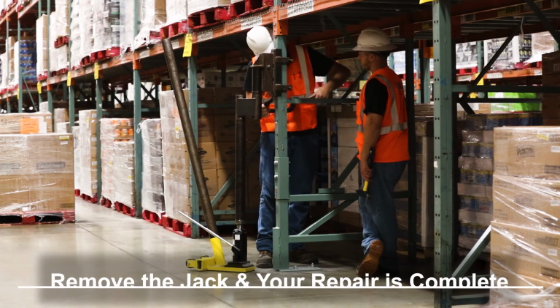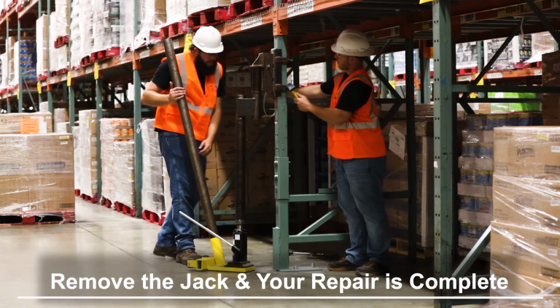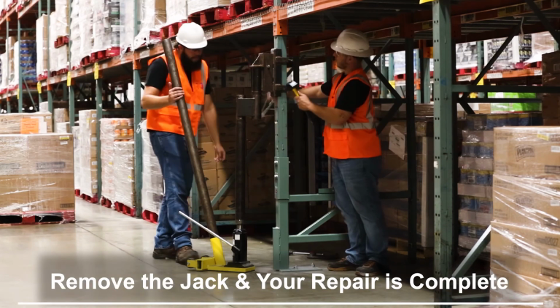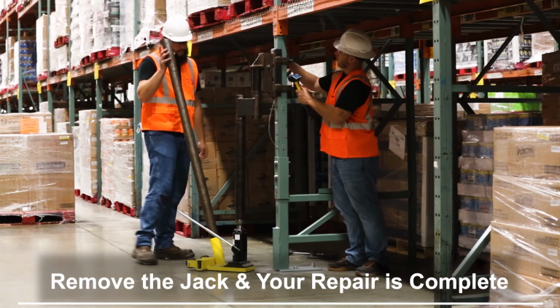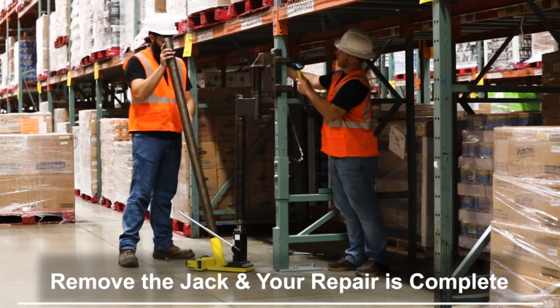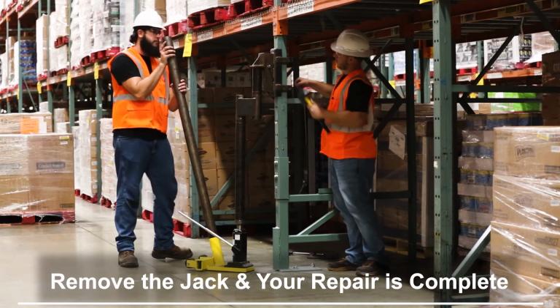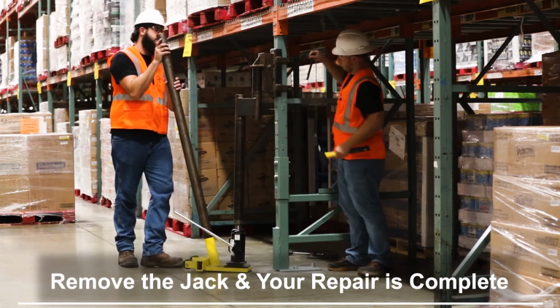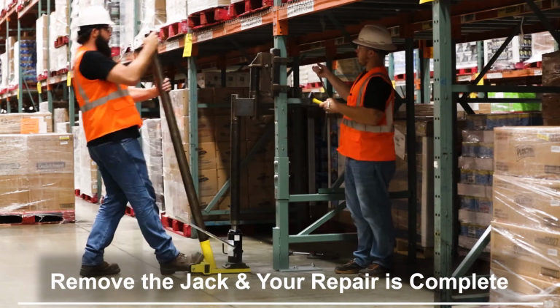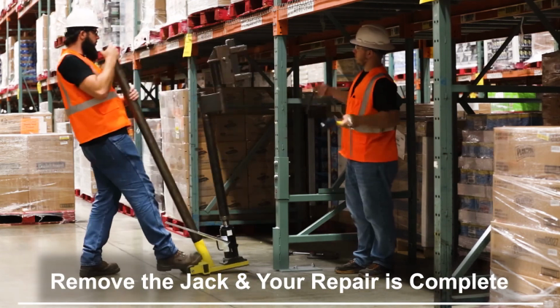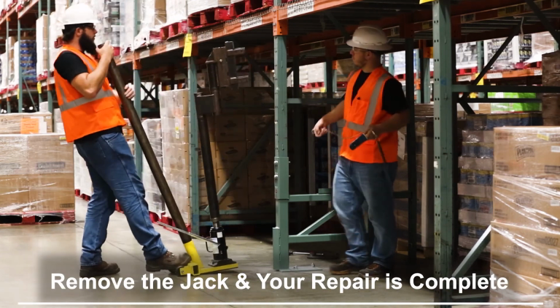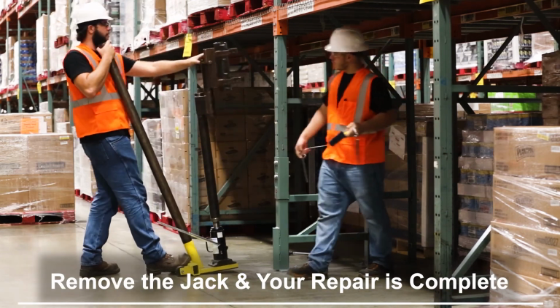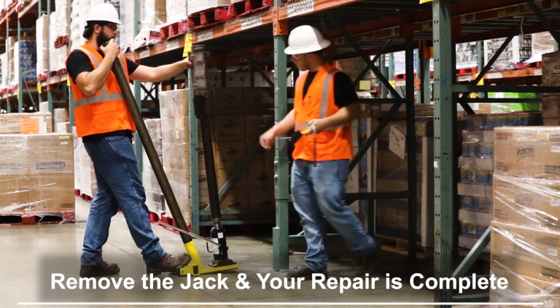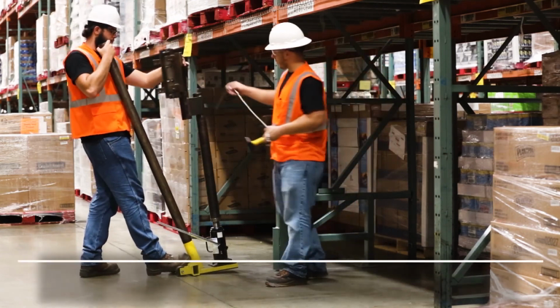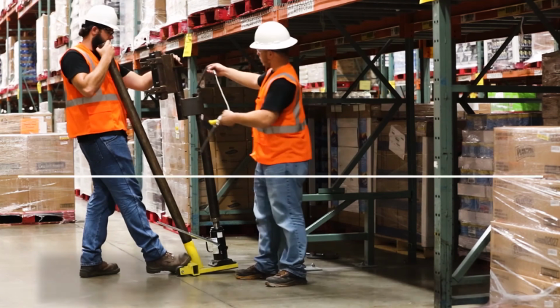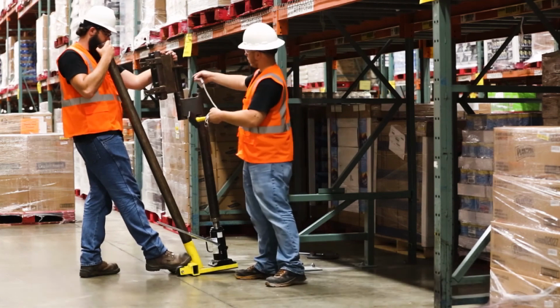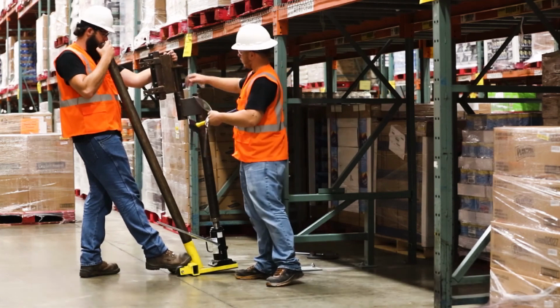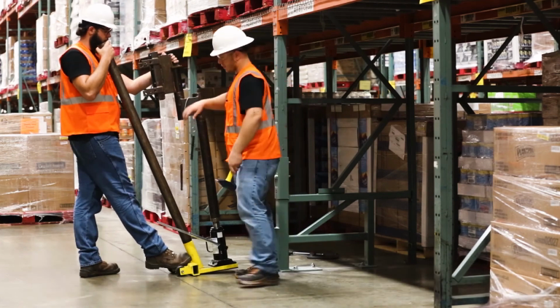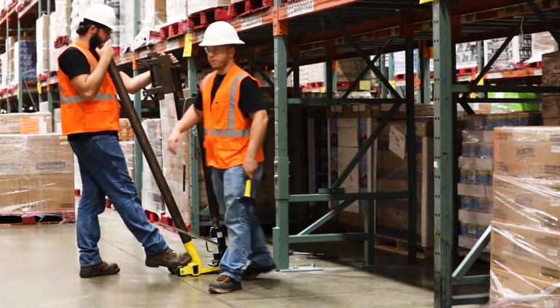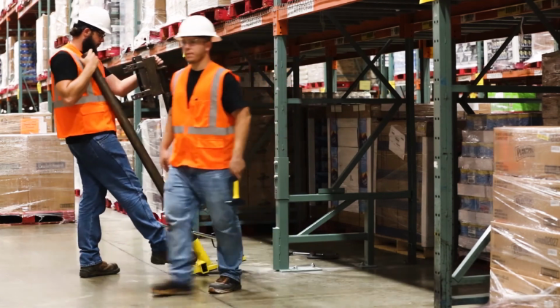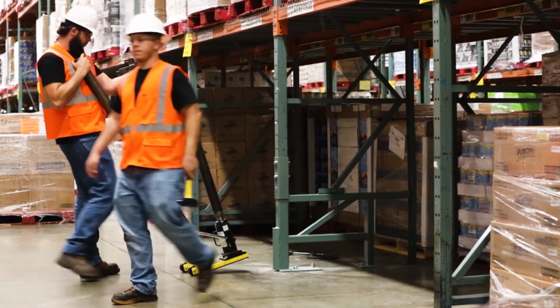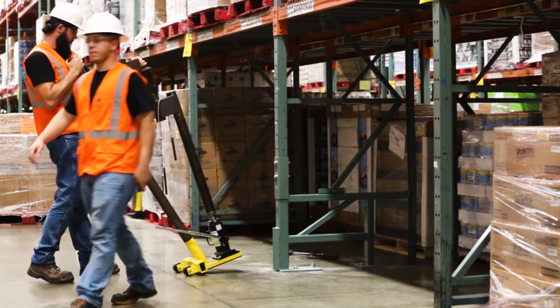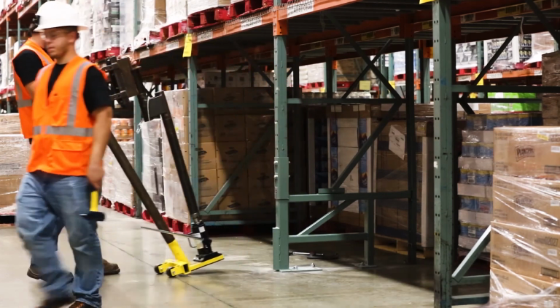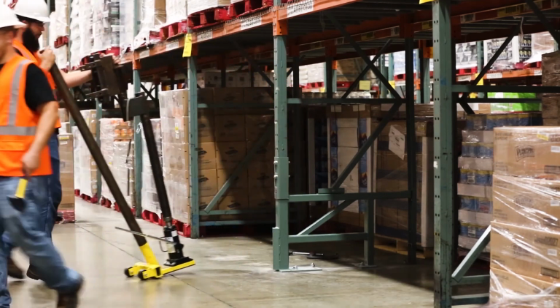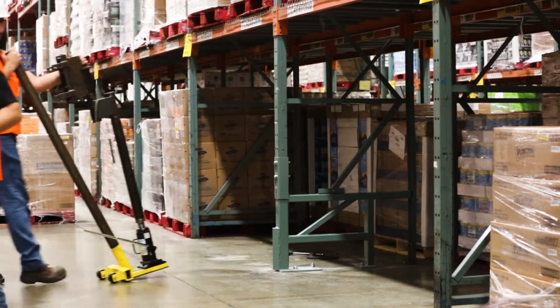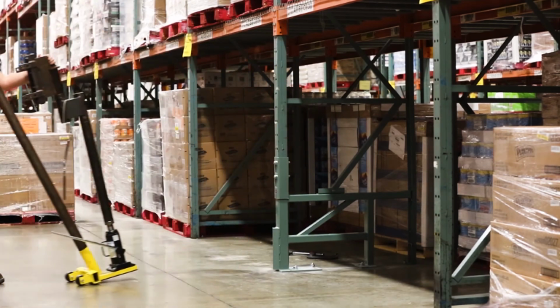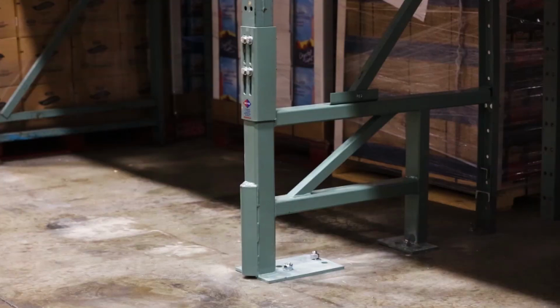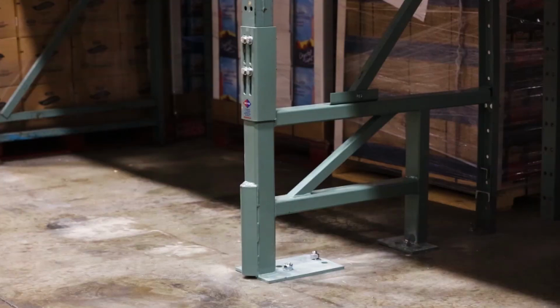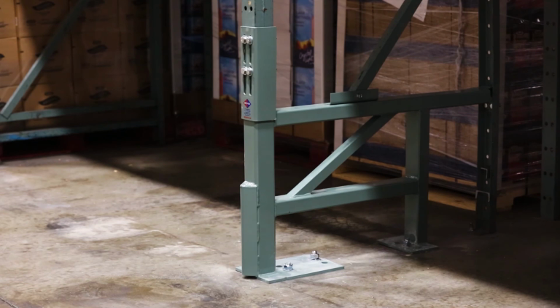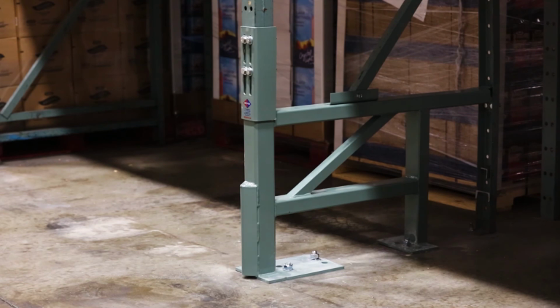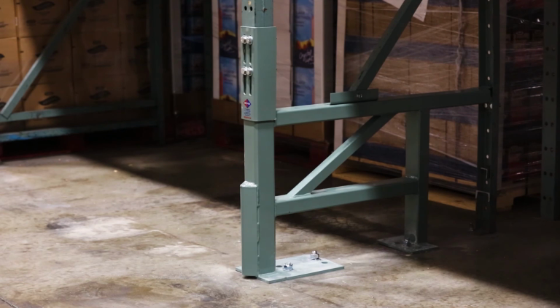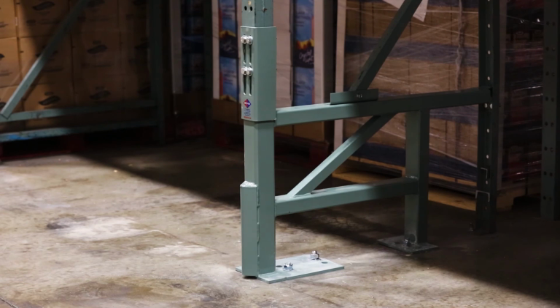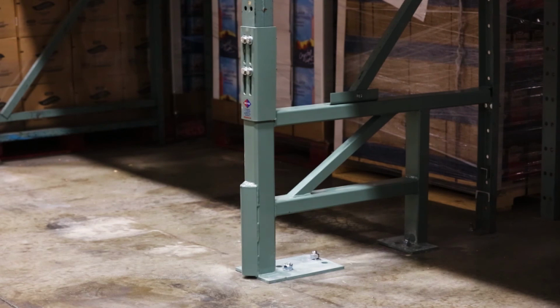Remove the clamp and carefully slide the jack out of position. Complete the final check that all procedures have been followed and the kit is safely and securely in place.